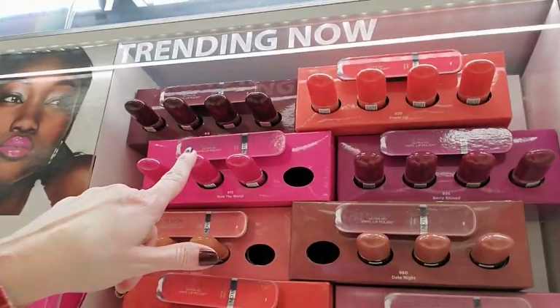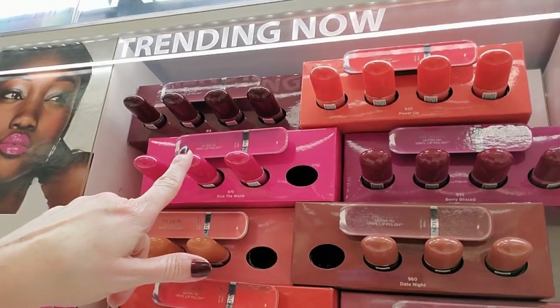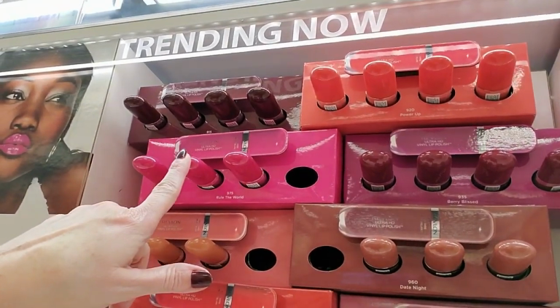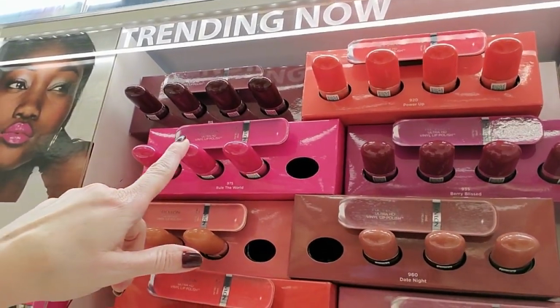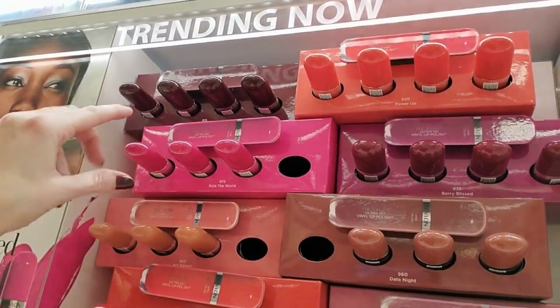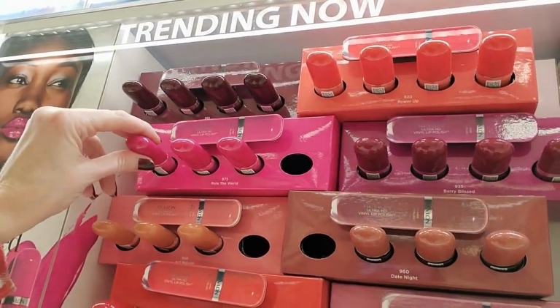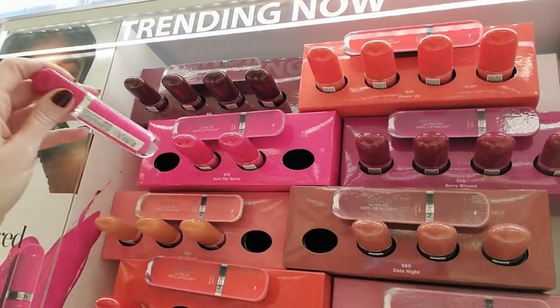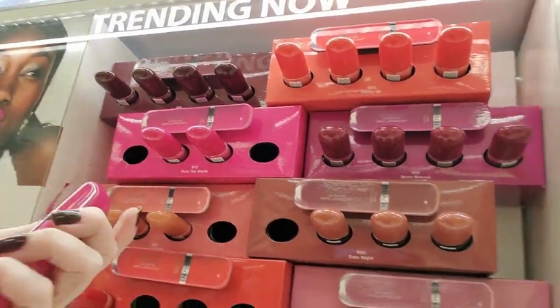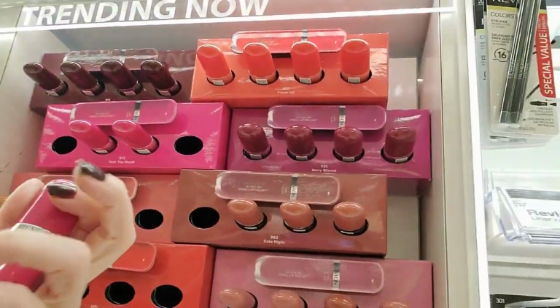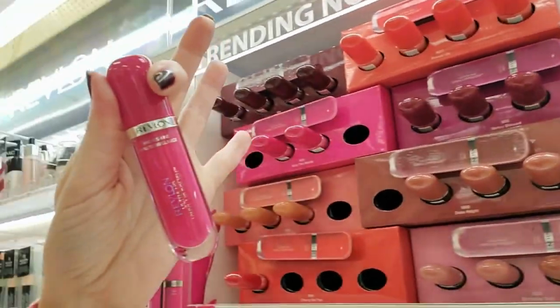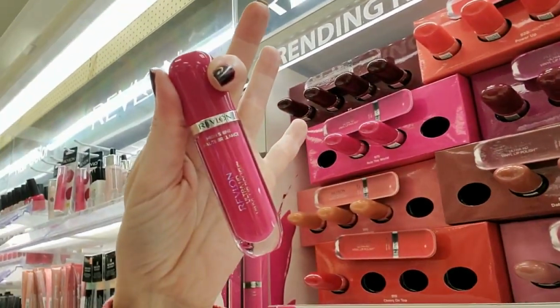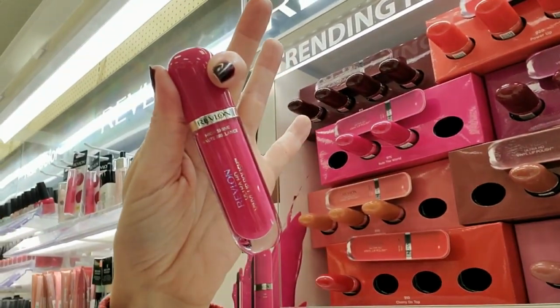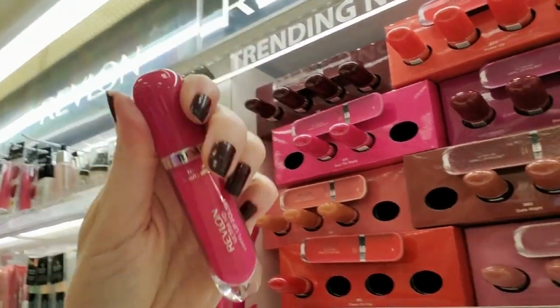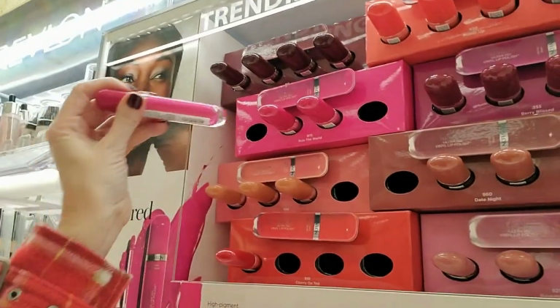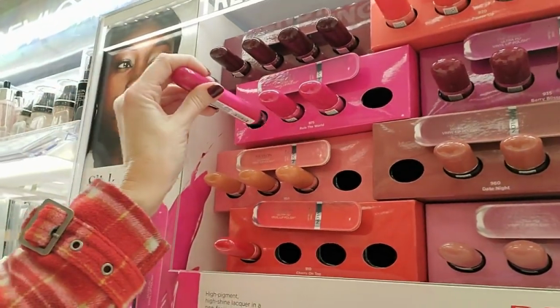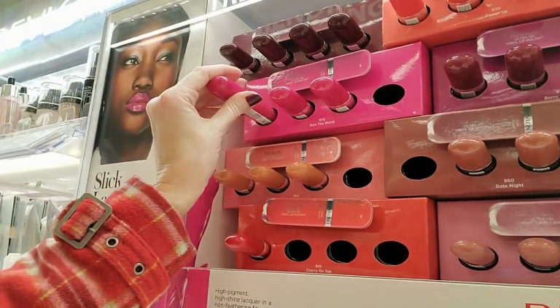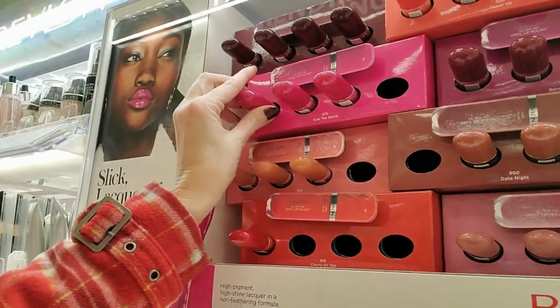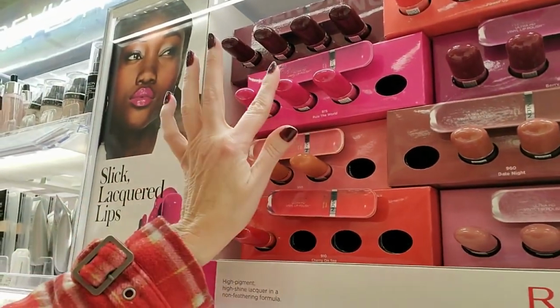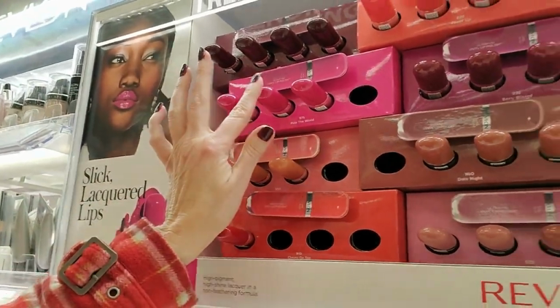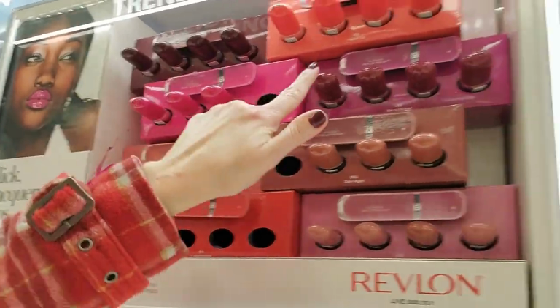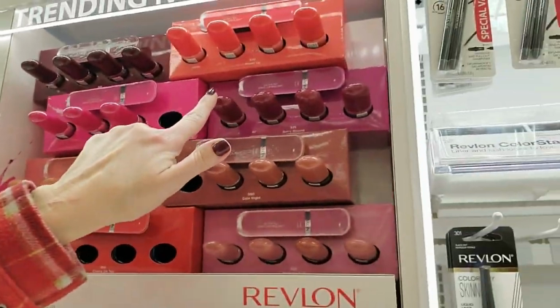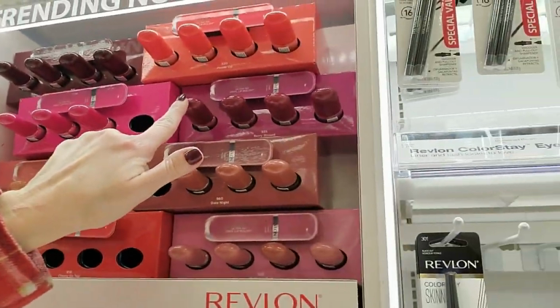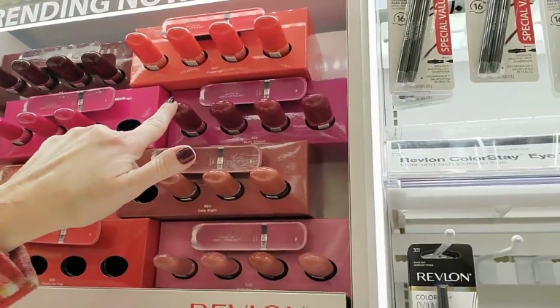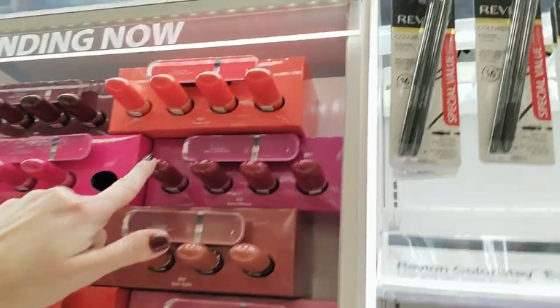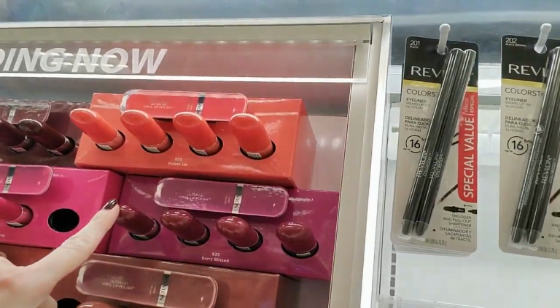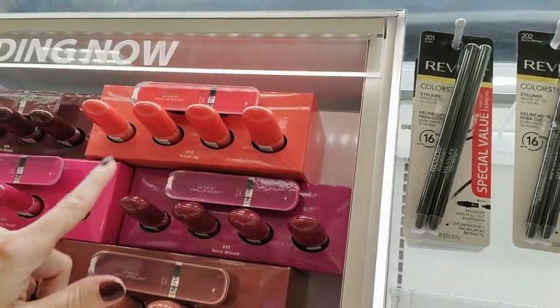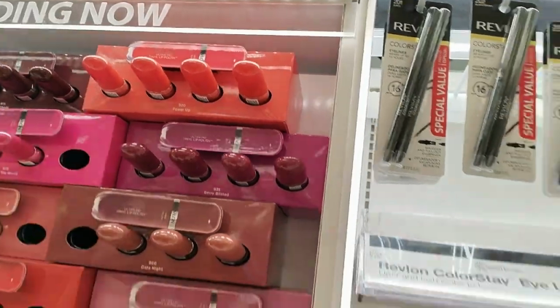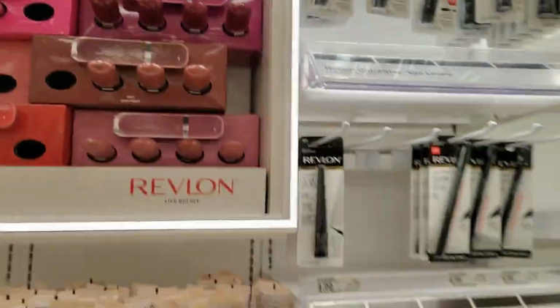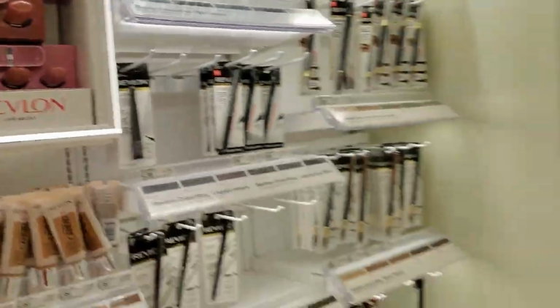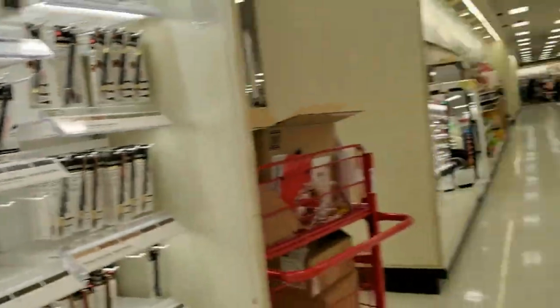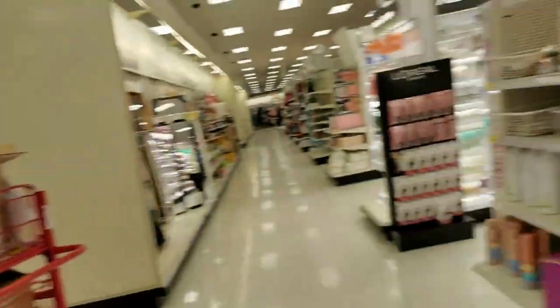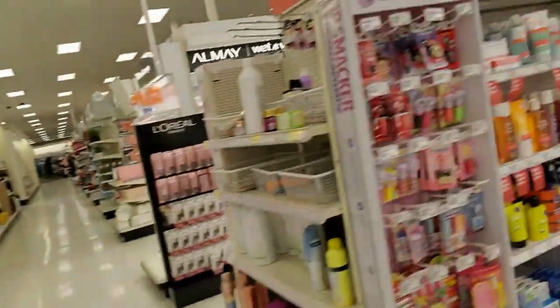Look at these — Vinyl Ultra HD Vinyl Lip Polish from Revlon. That's a pretty color right there. And I like this one too — this is Berry Blessed. Very pretty.